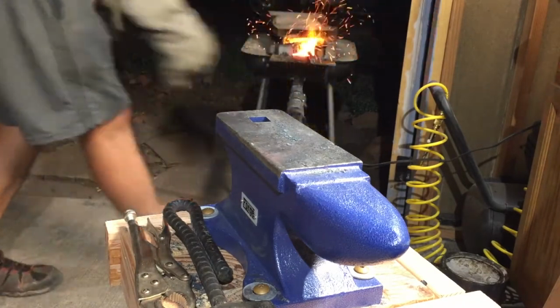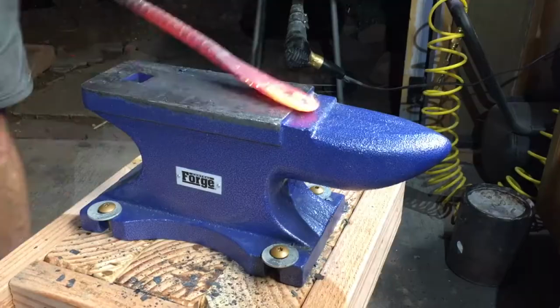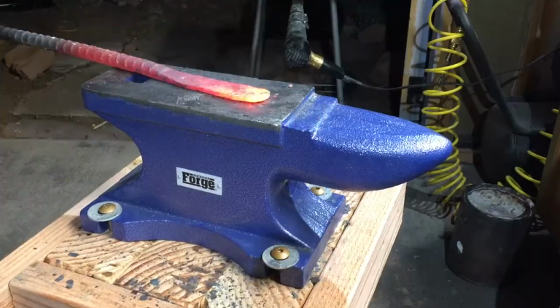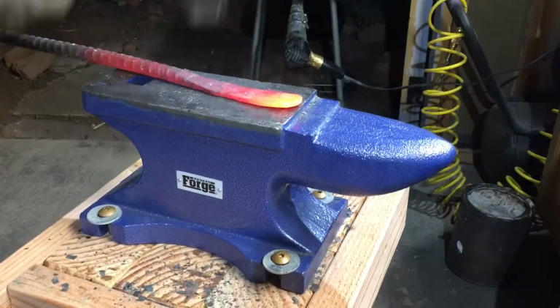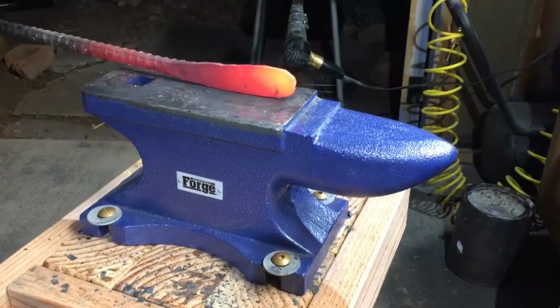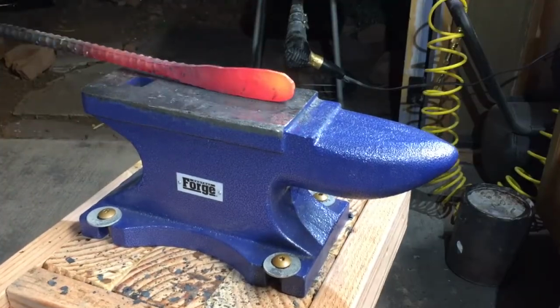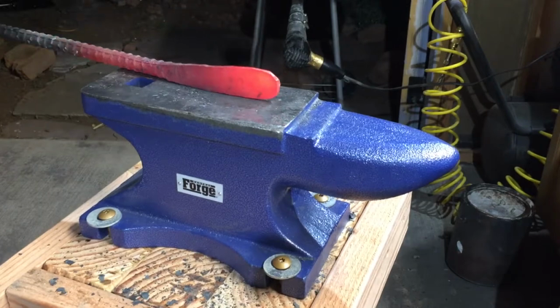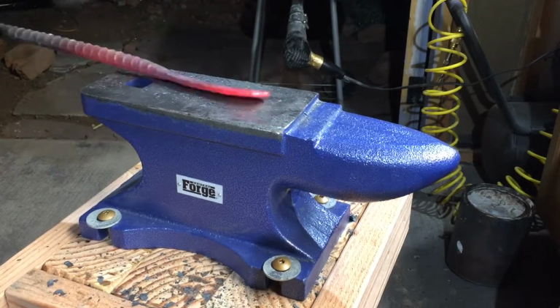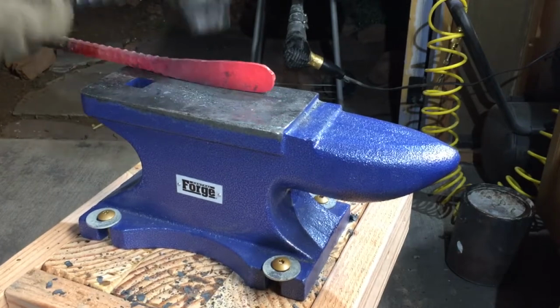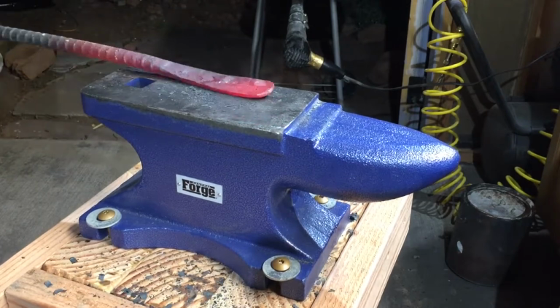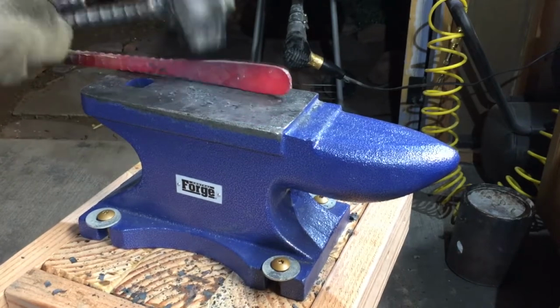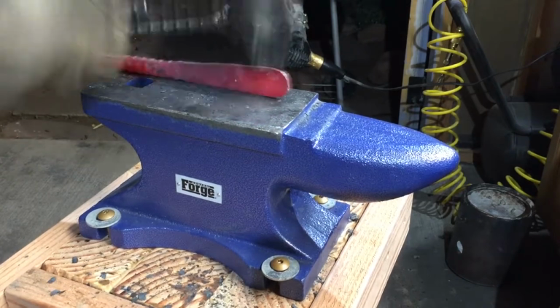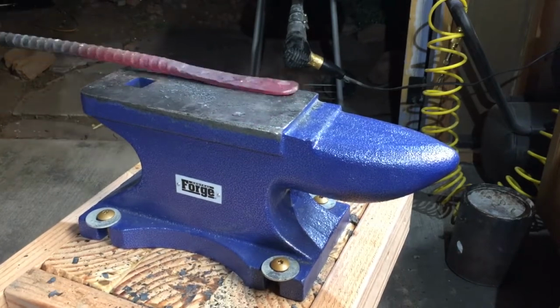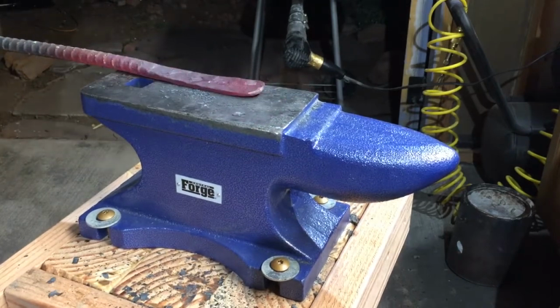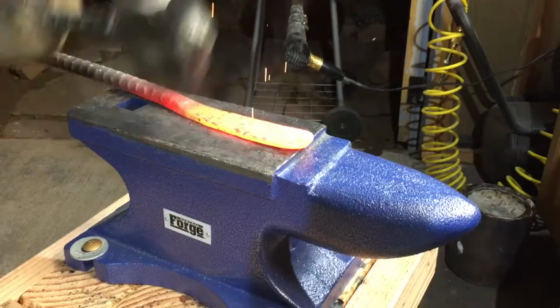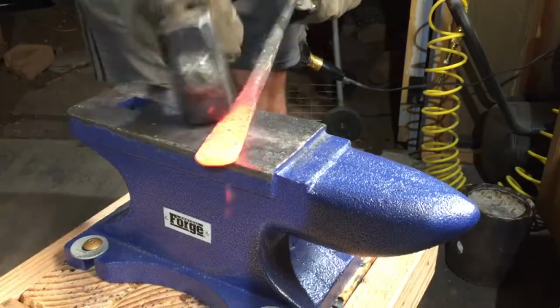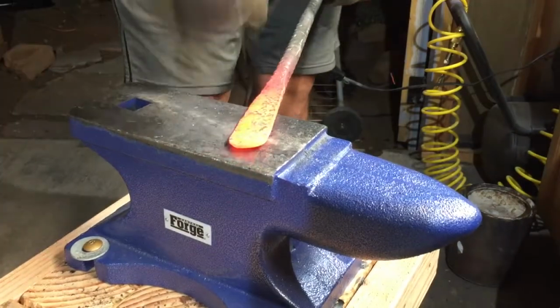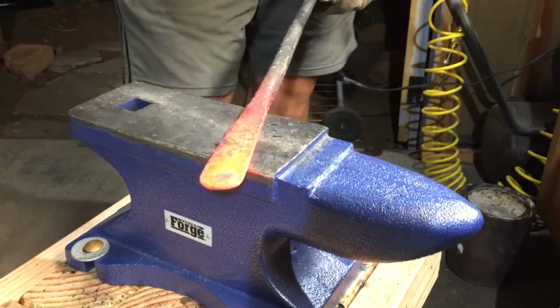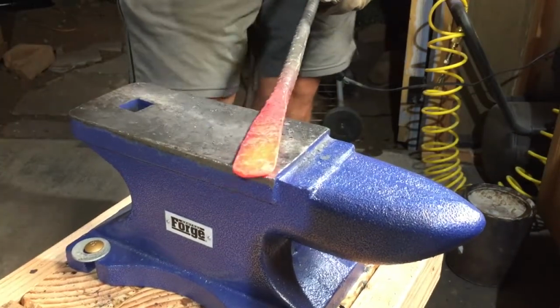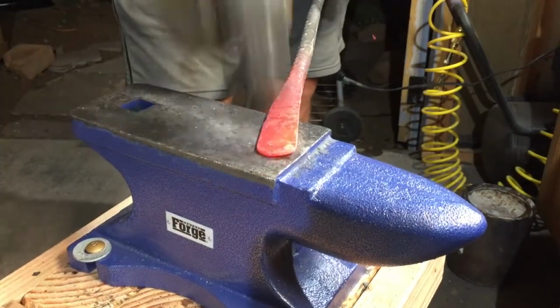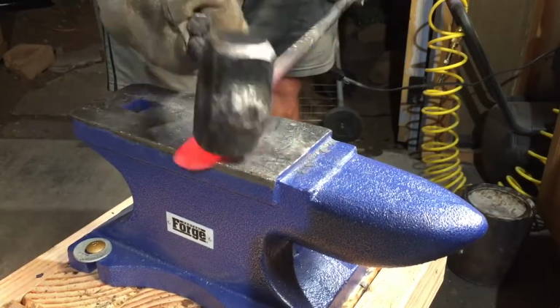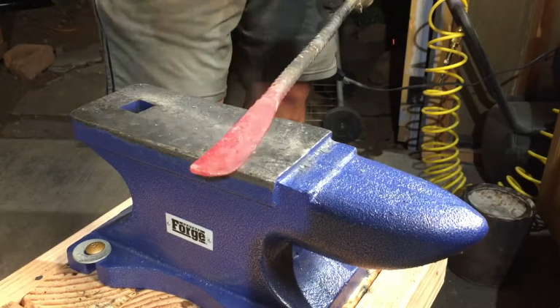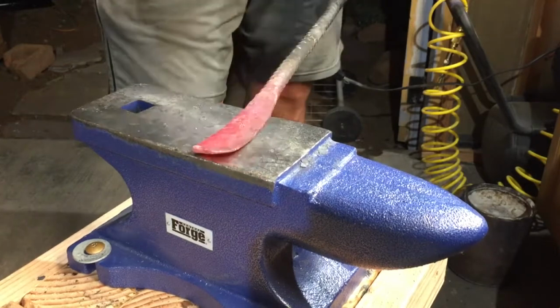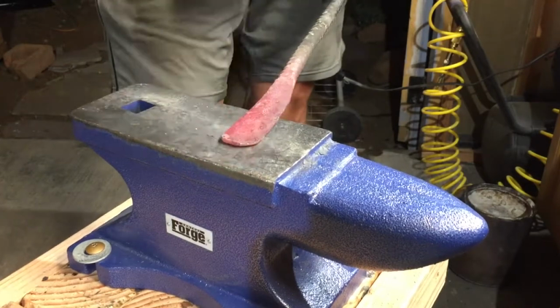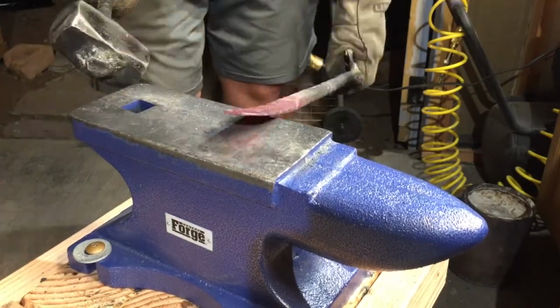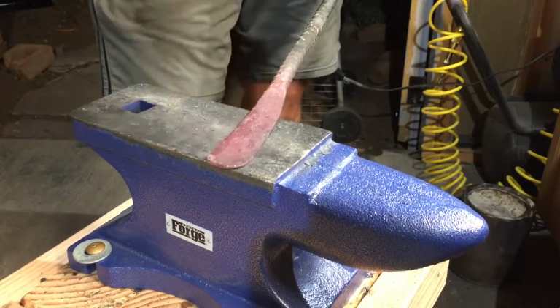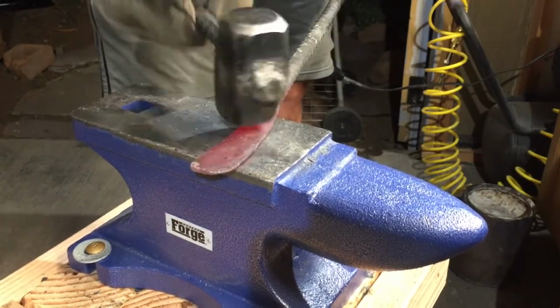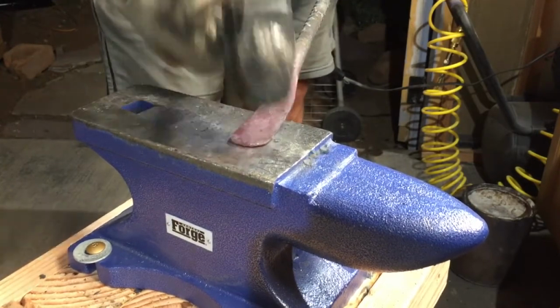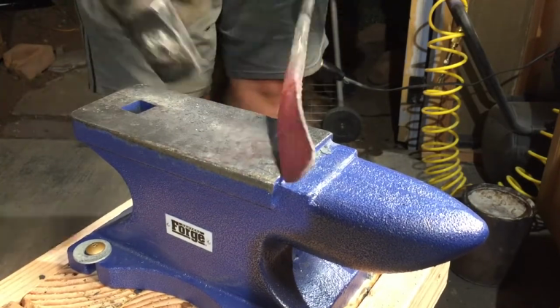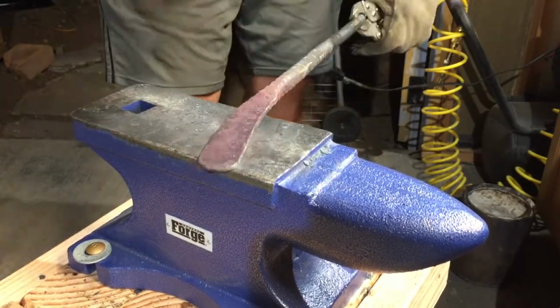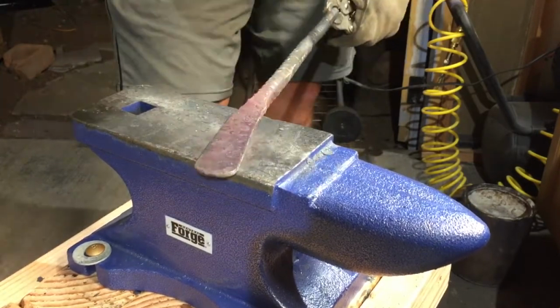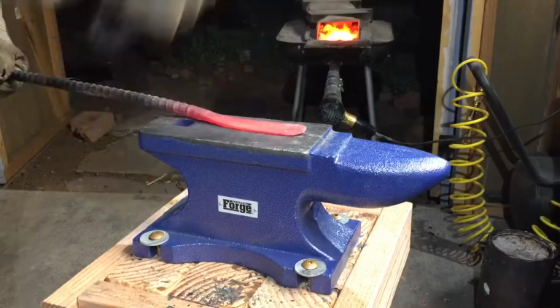For this part here, I am shaping the spine of the knife and the edge of the blade. And then I'm also beginning the bevel so I have less to grind off later.